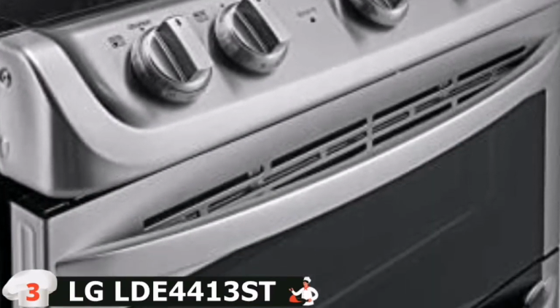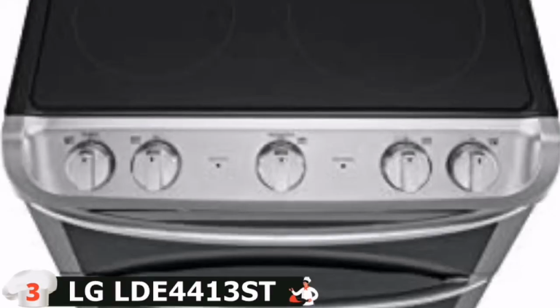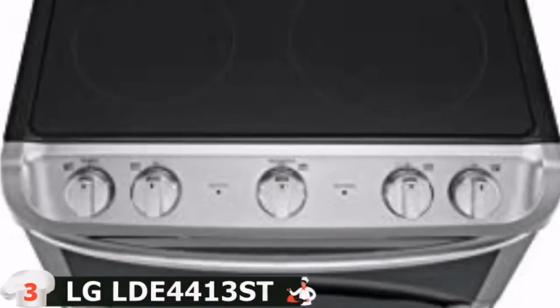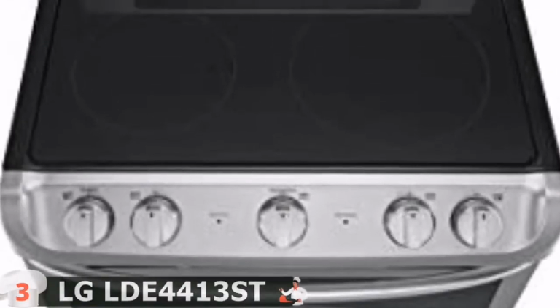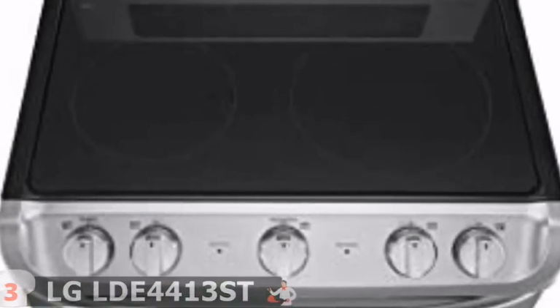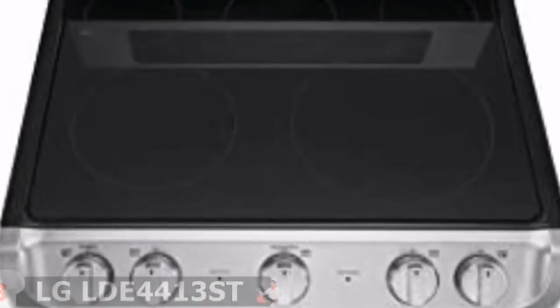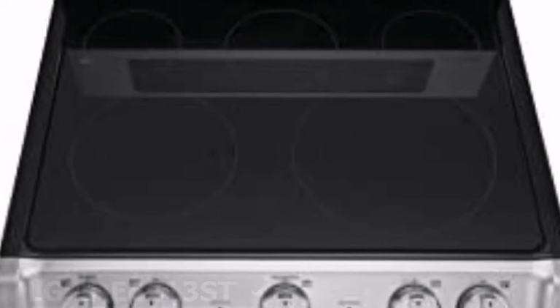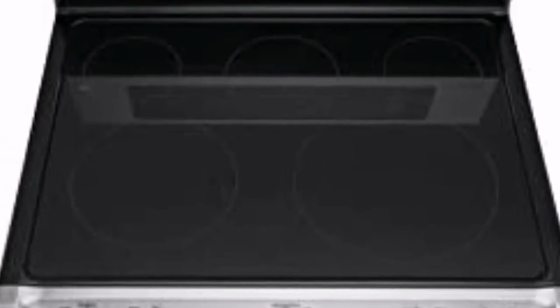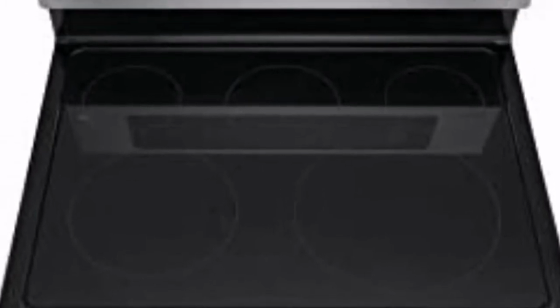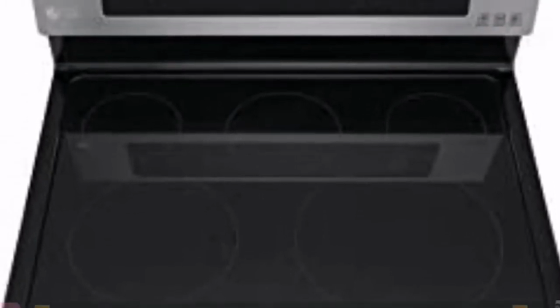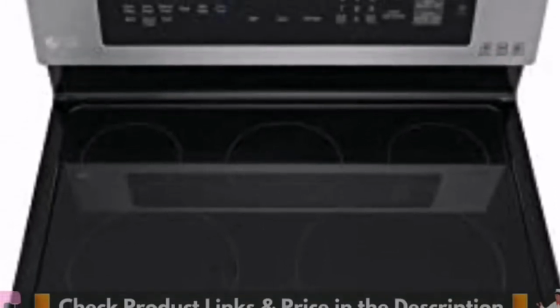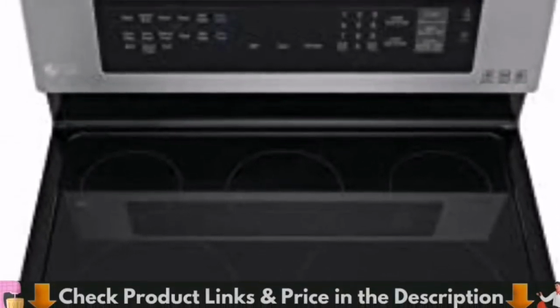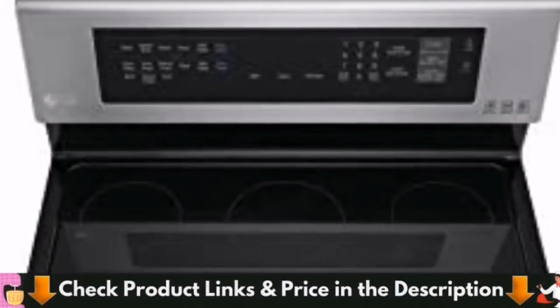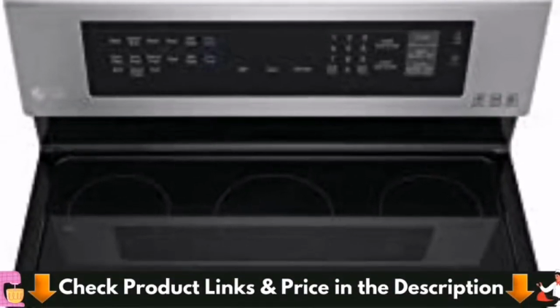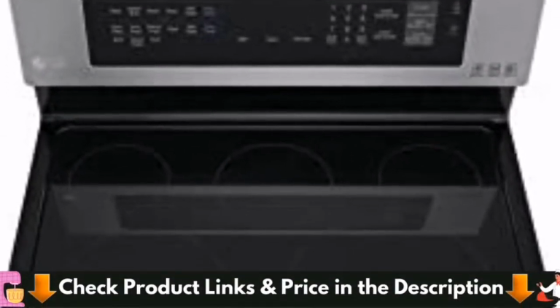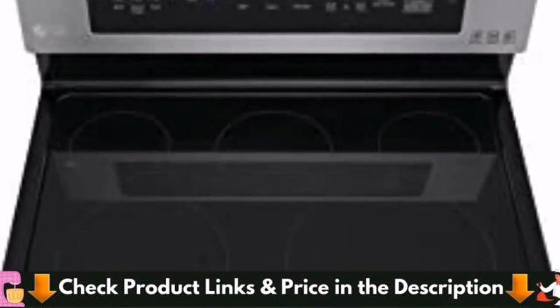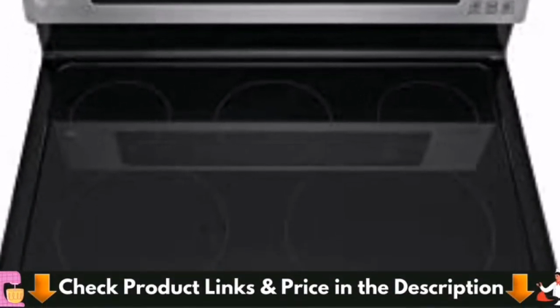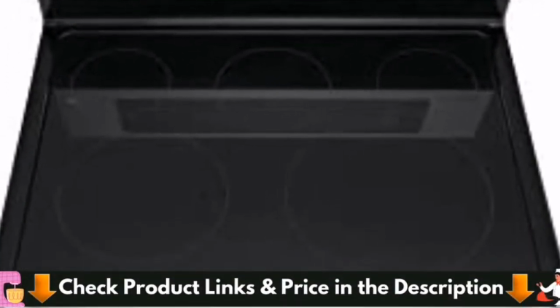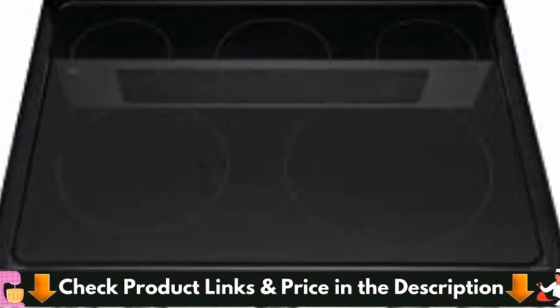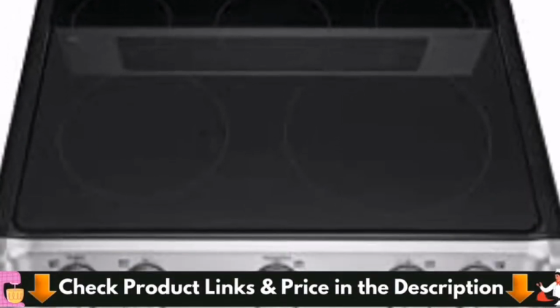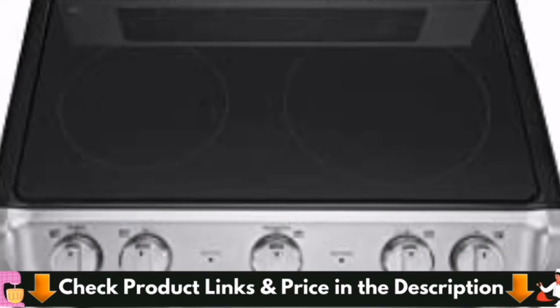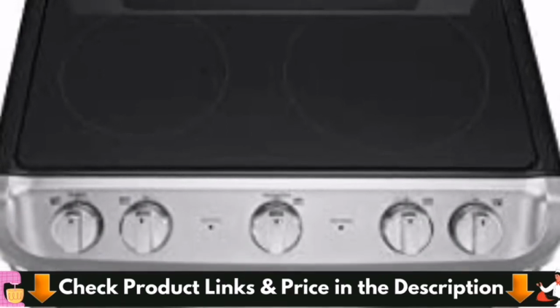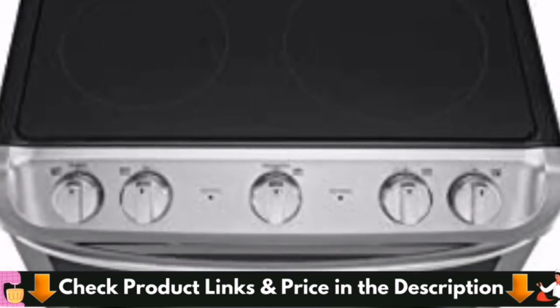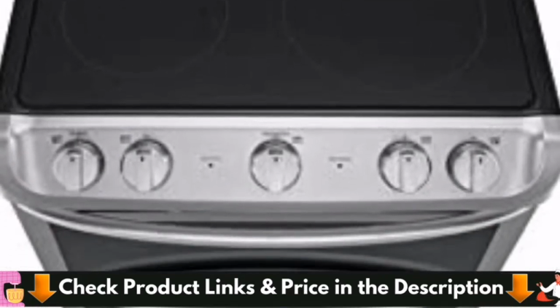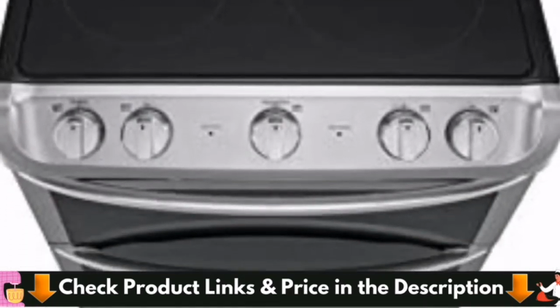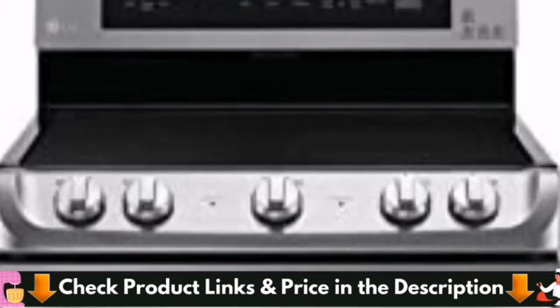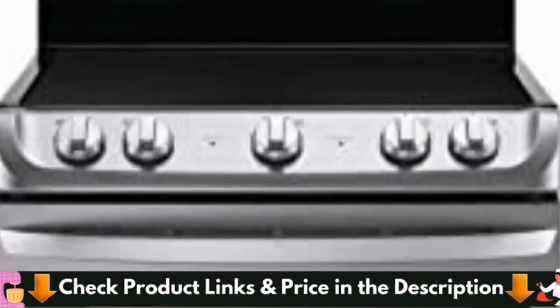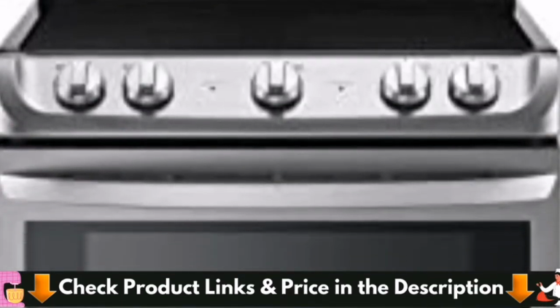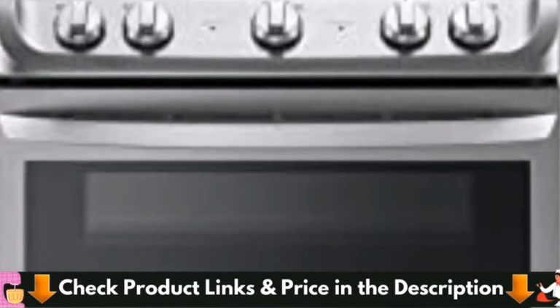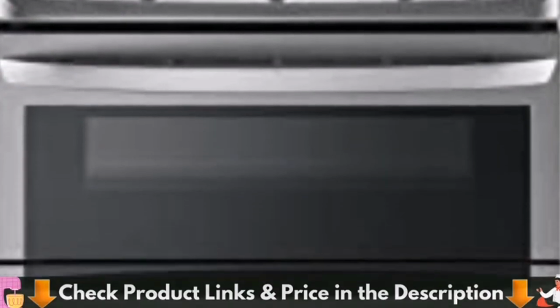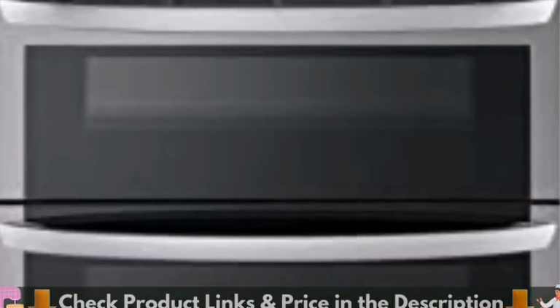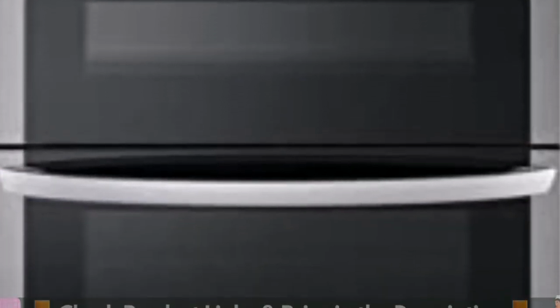The vivid blue interior provides a lovely backdrop for your culinary creations, and the extra-large window allows you to watch them take shape. Thanks to the ultra-heat 3200W power element, you can have your food on the table quickly.